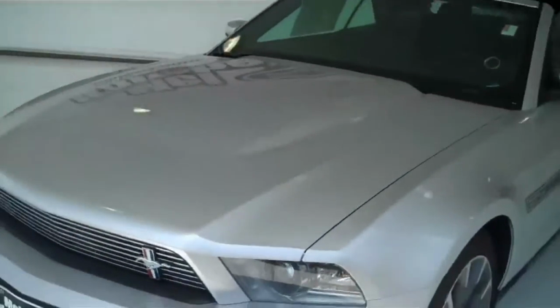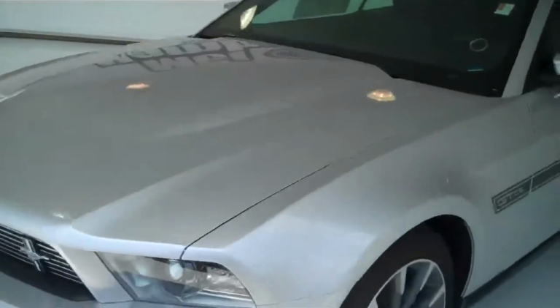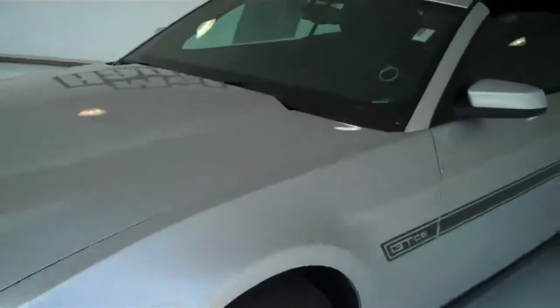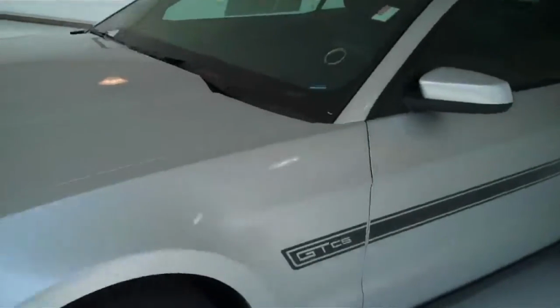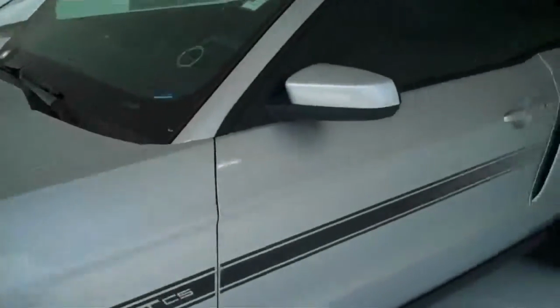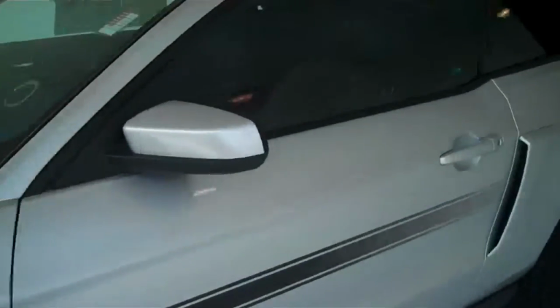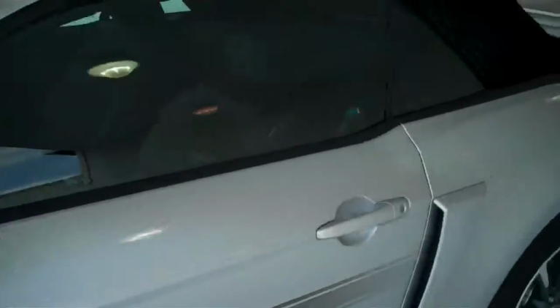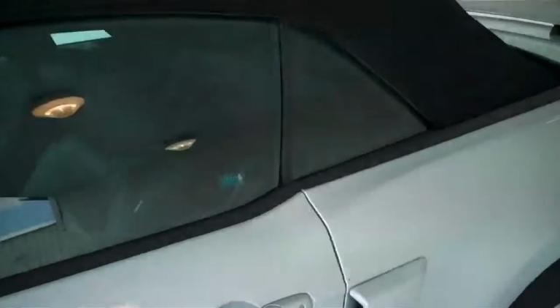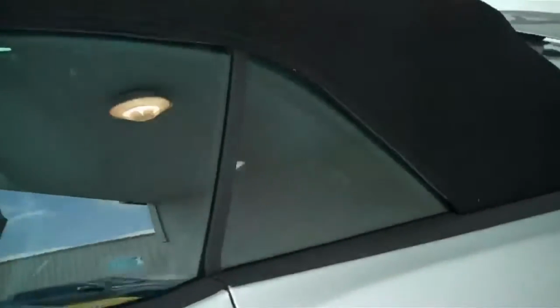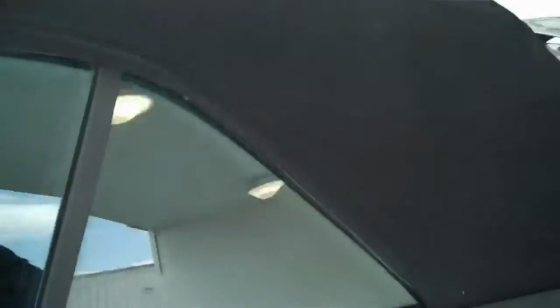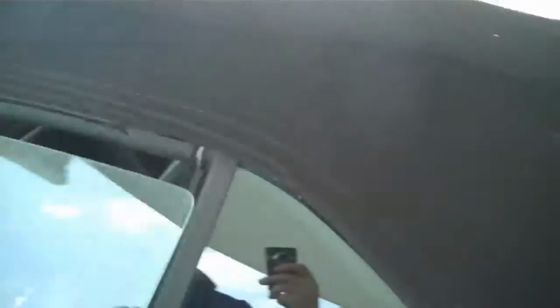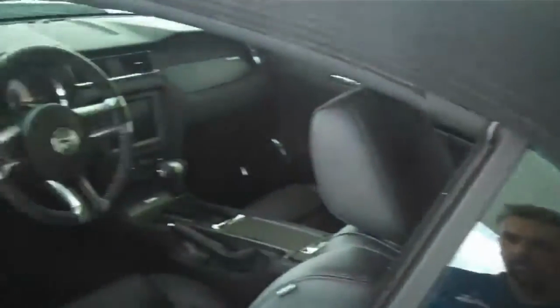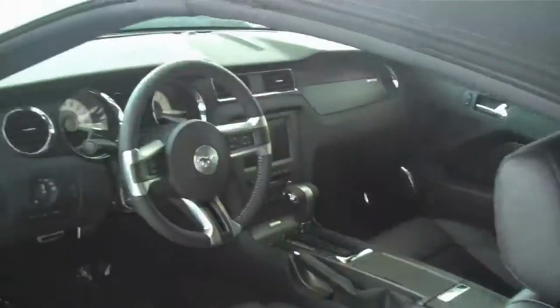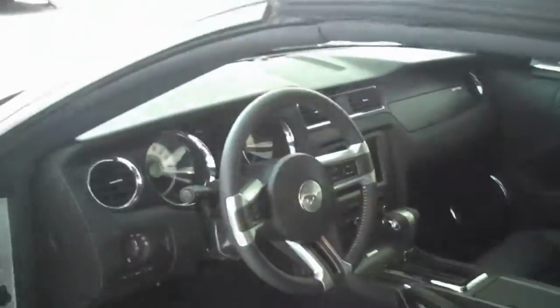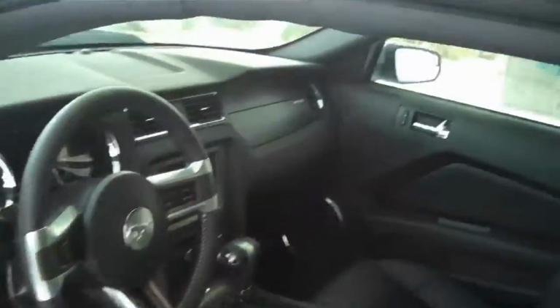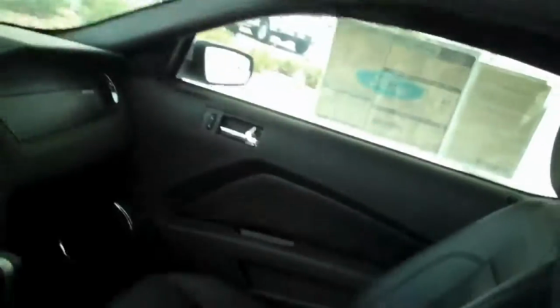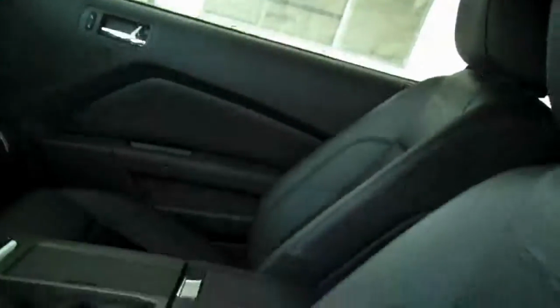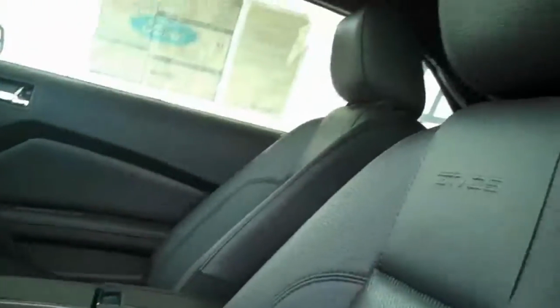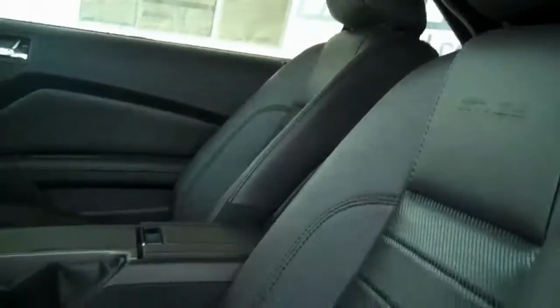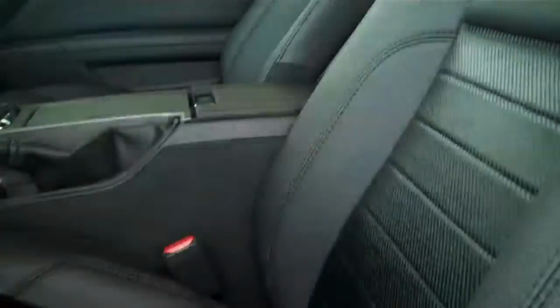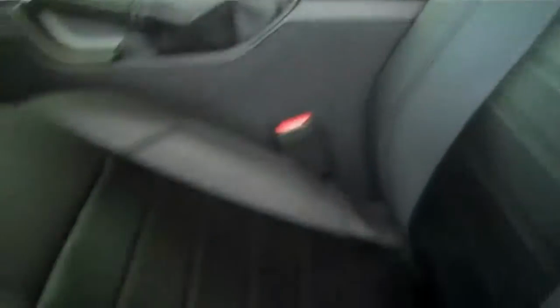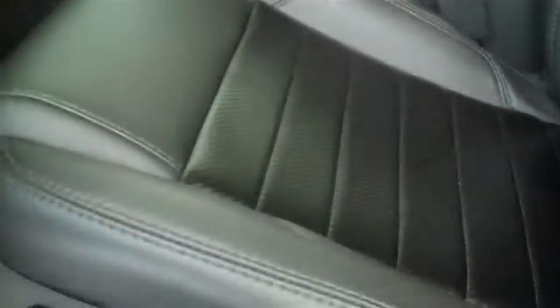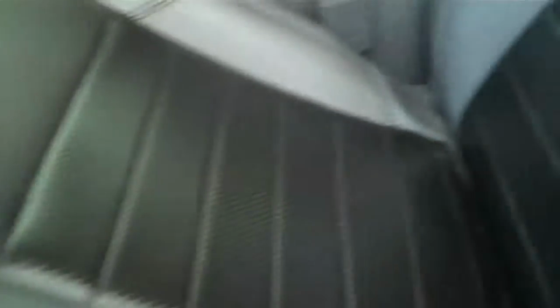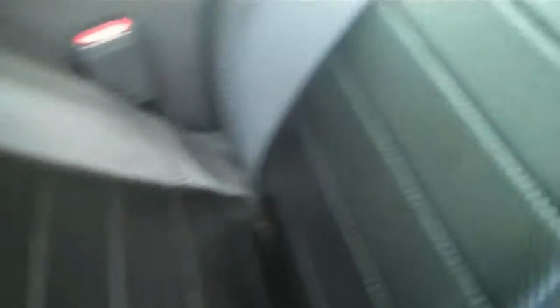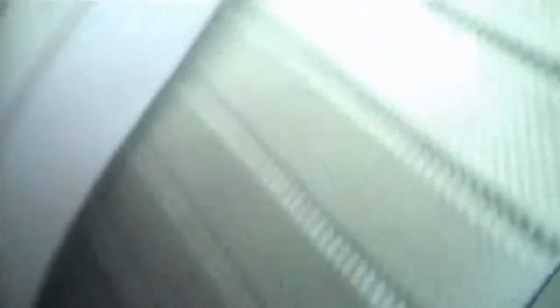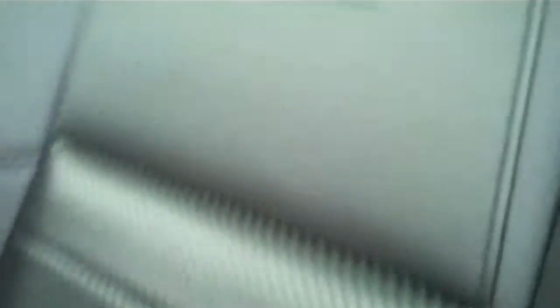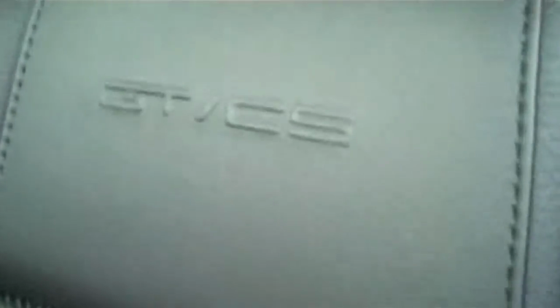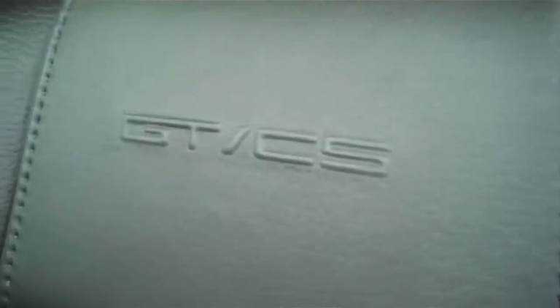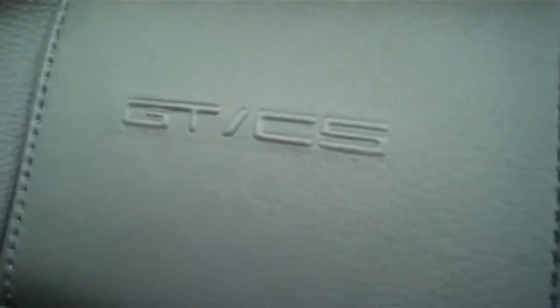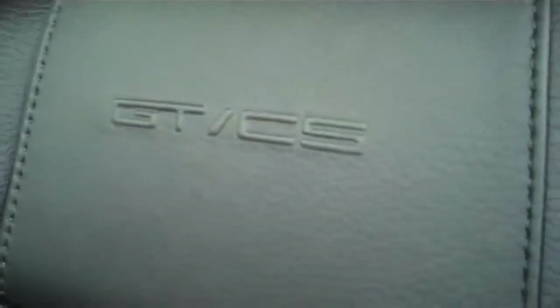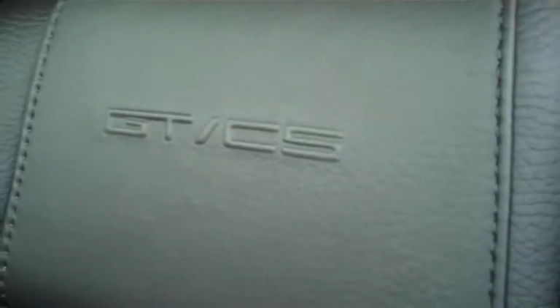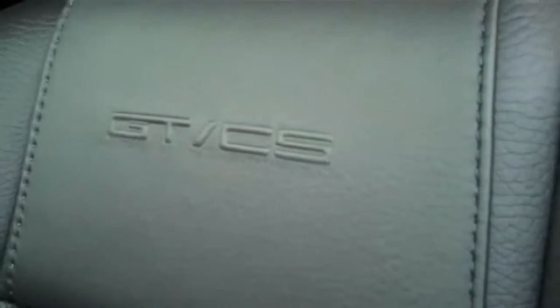Let's take a look inside. As you can see, it is the classic black on black leather. The seats are badged GT California Special, CS.